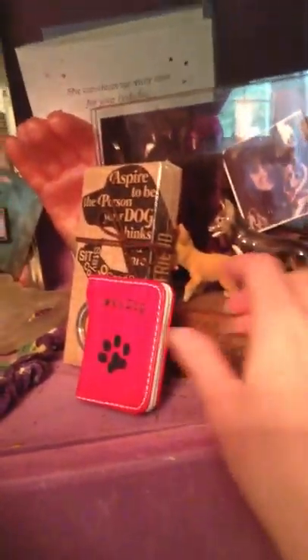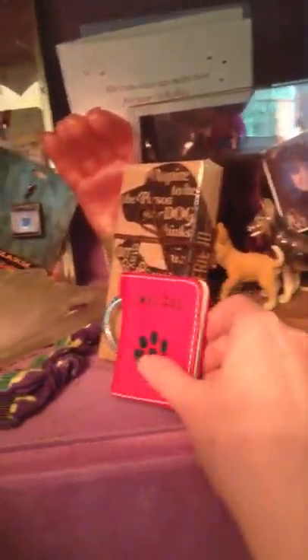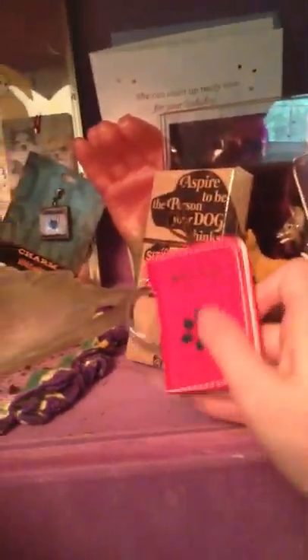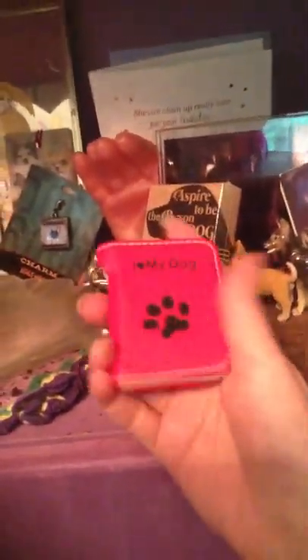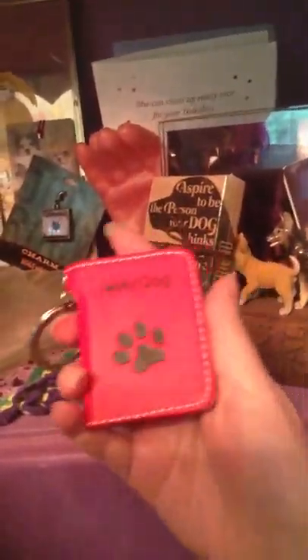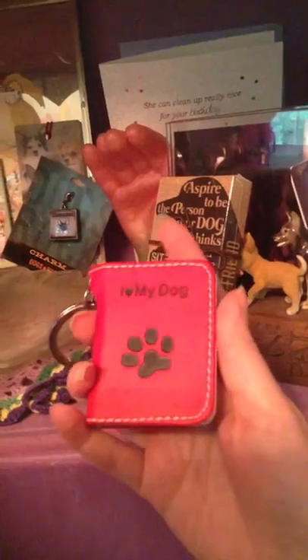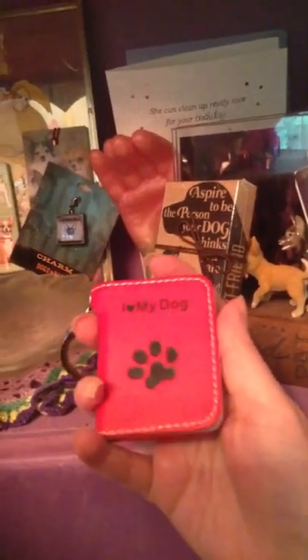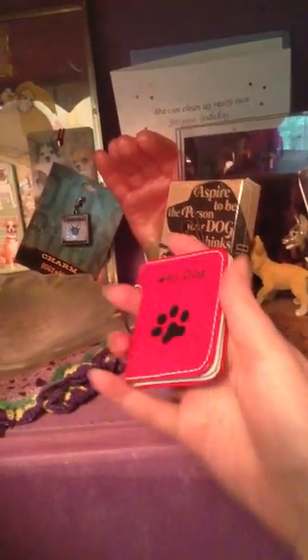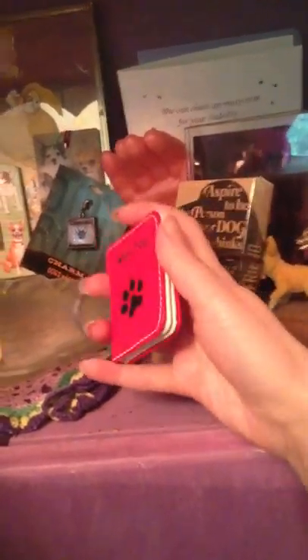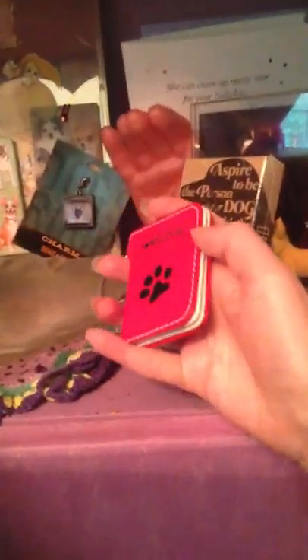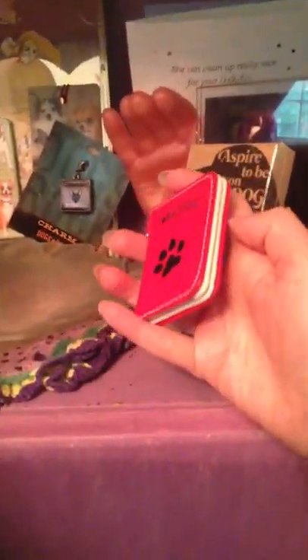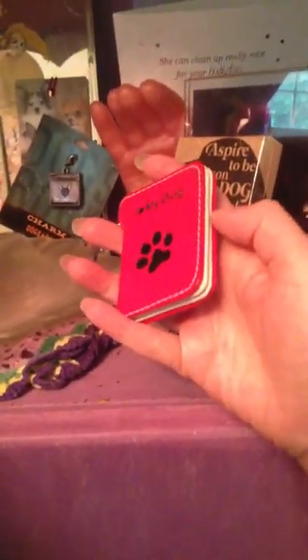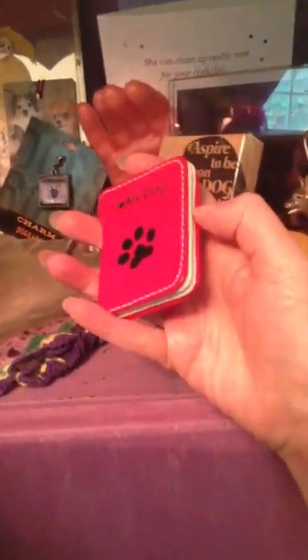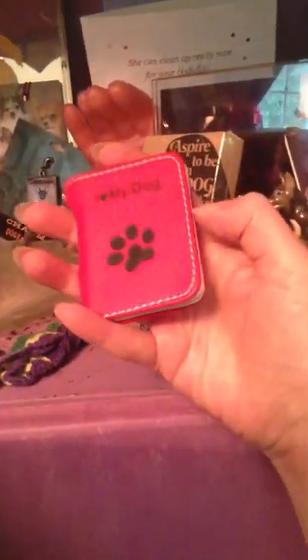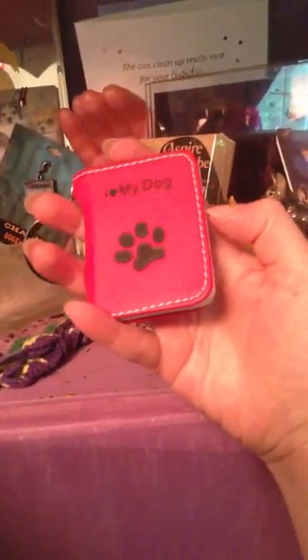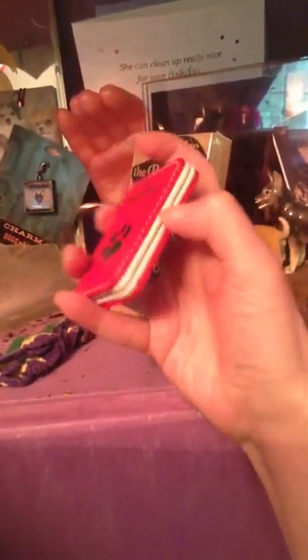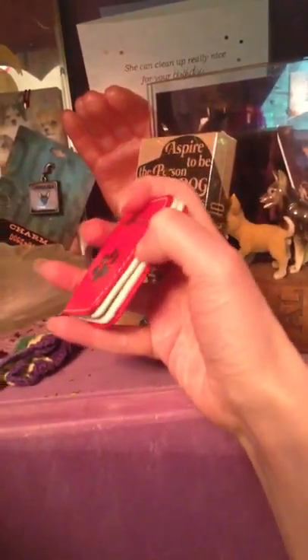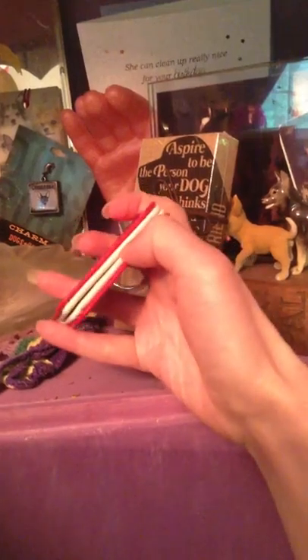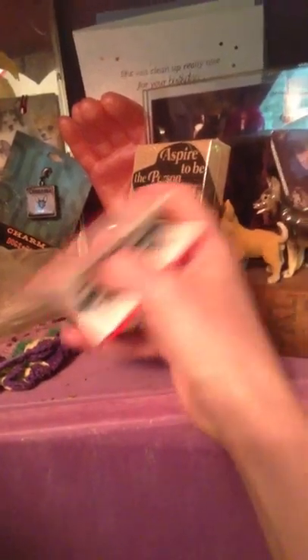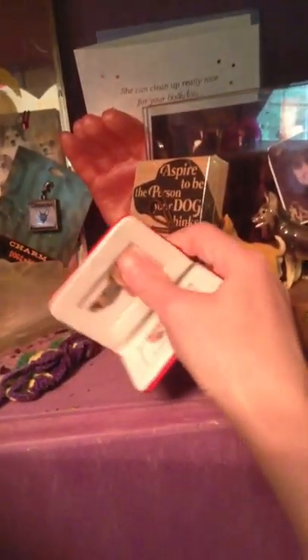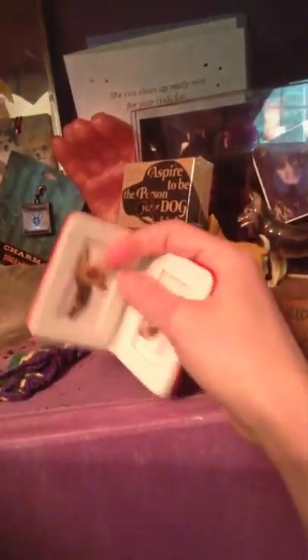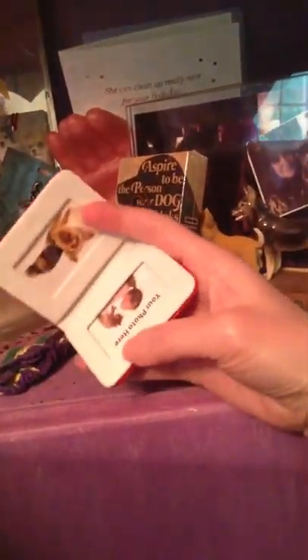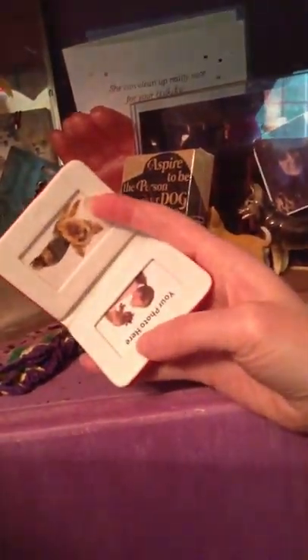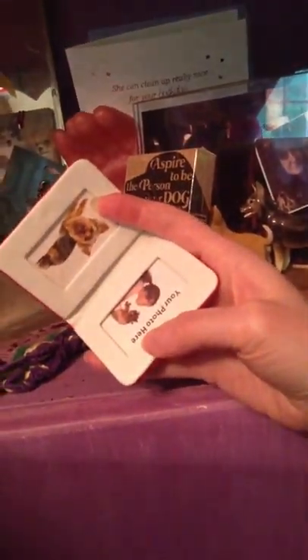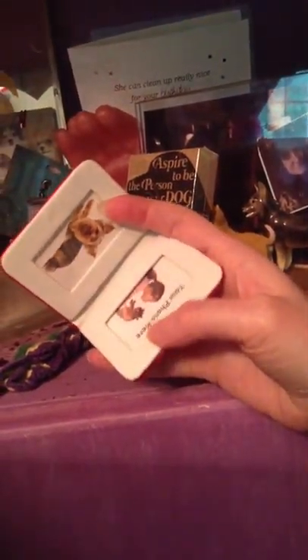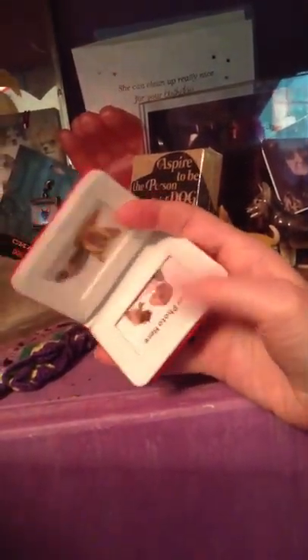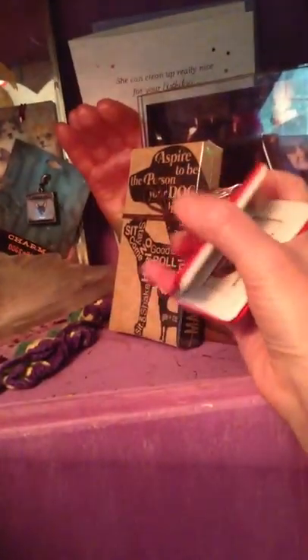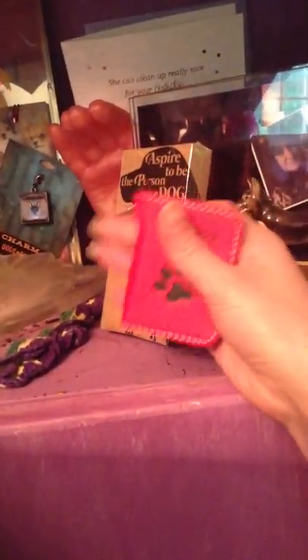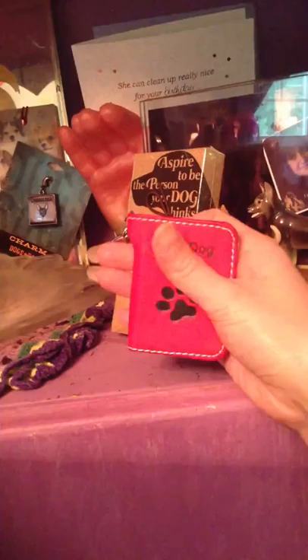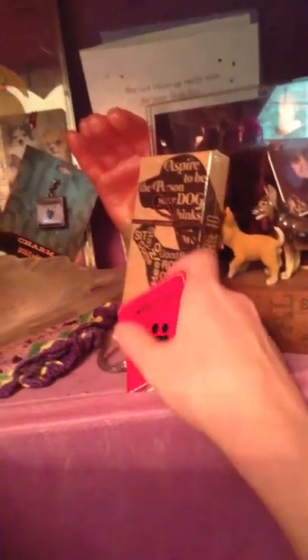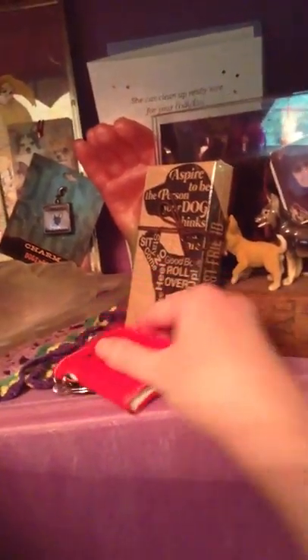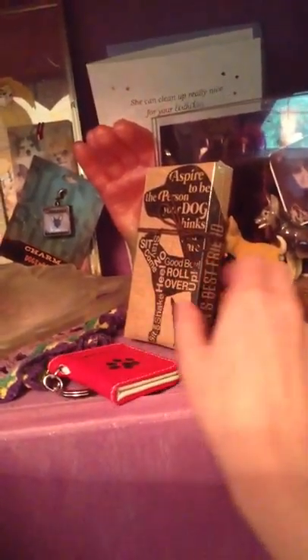And then I have this — another keychain, not a bookmark, sorry. It says 'I love my dog' and you open it up and you can put pictures in, which I haven't done yet as you can see. But I thought that was cute.